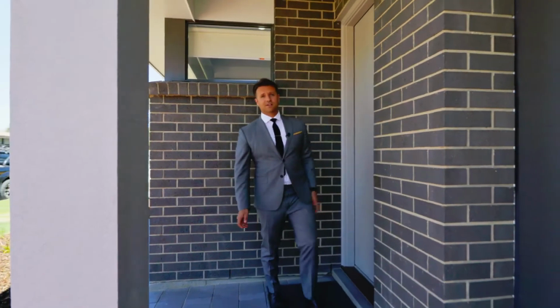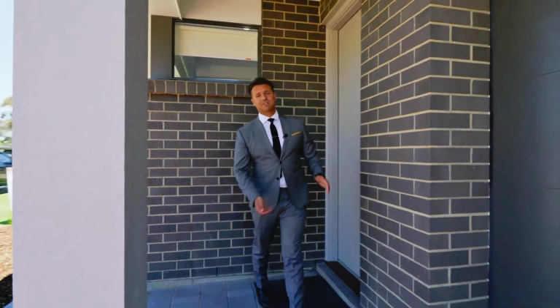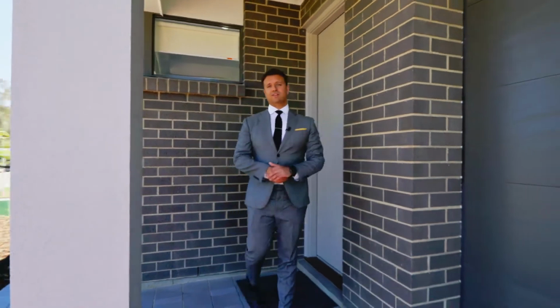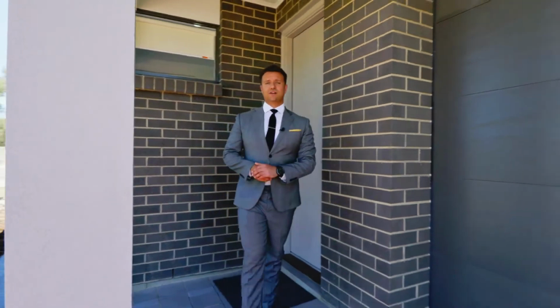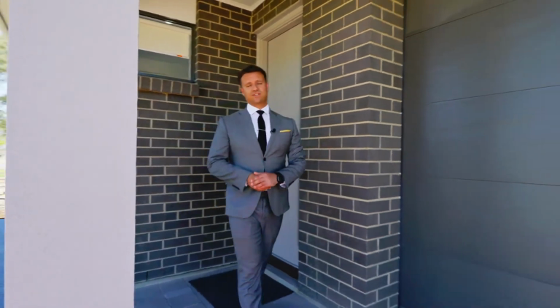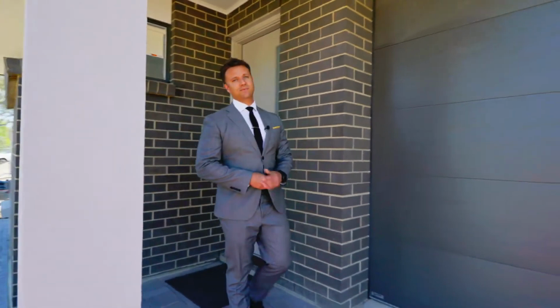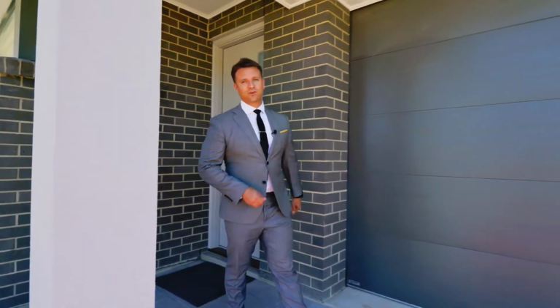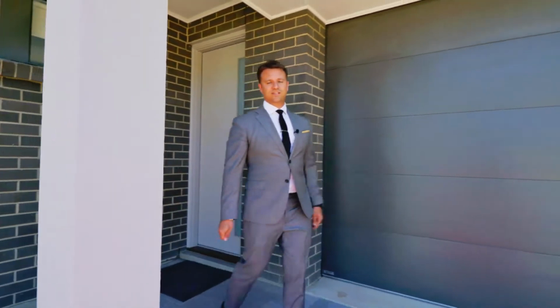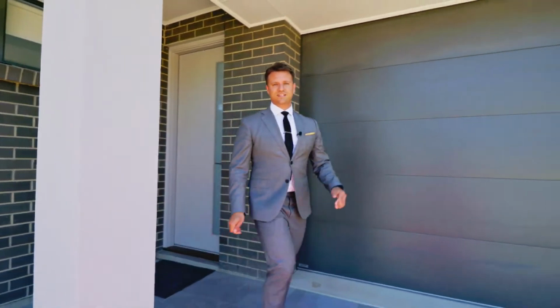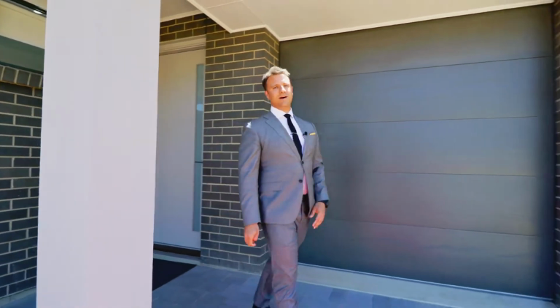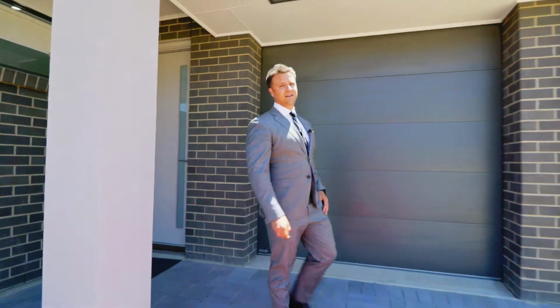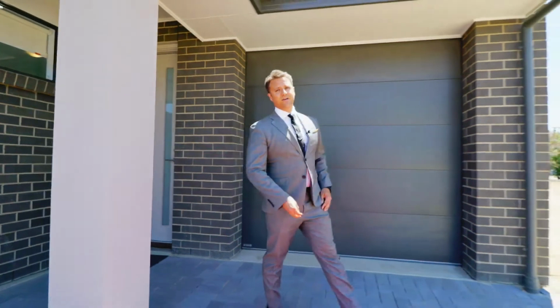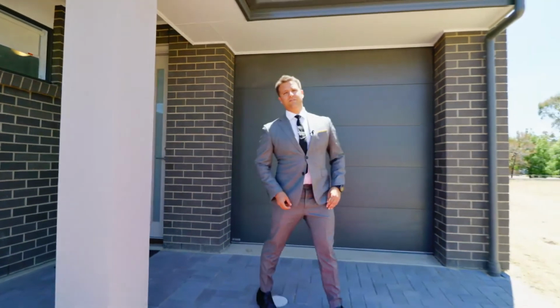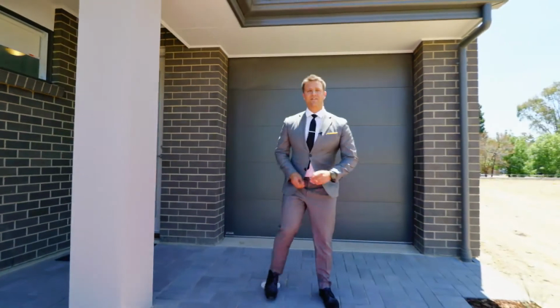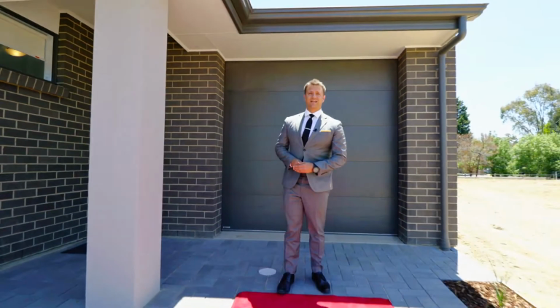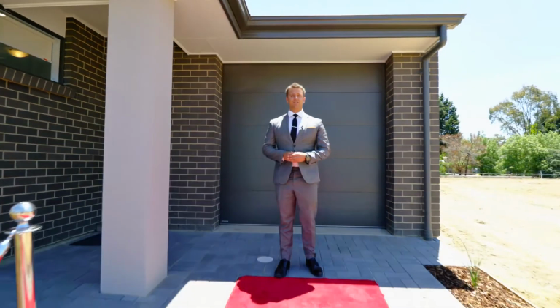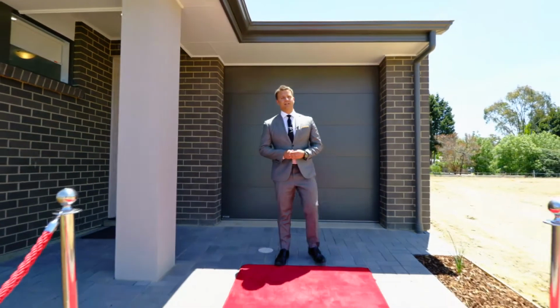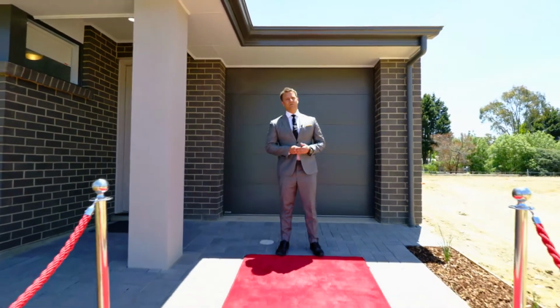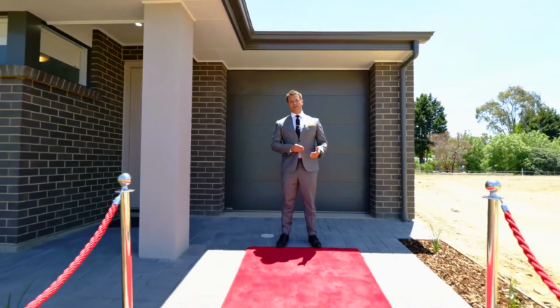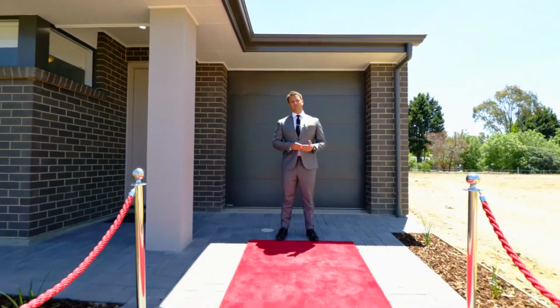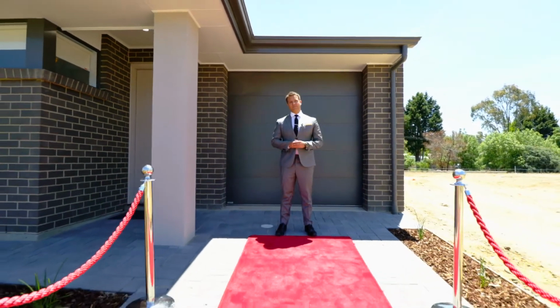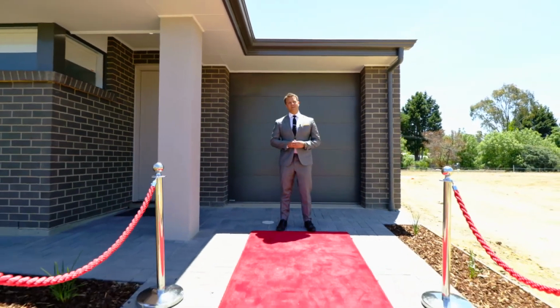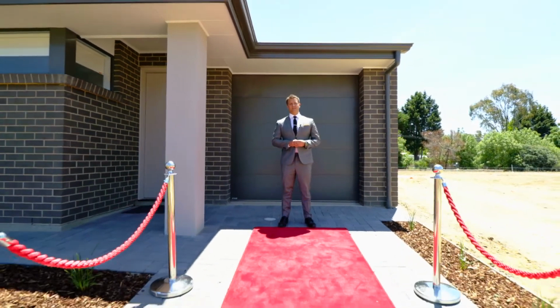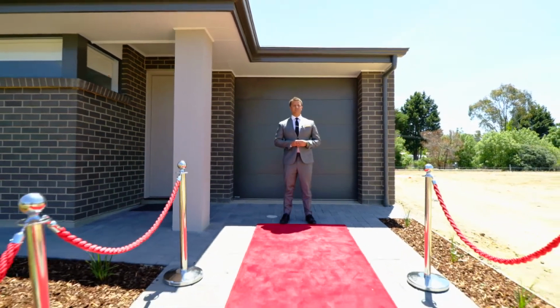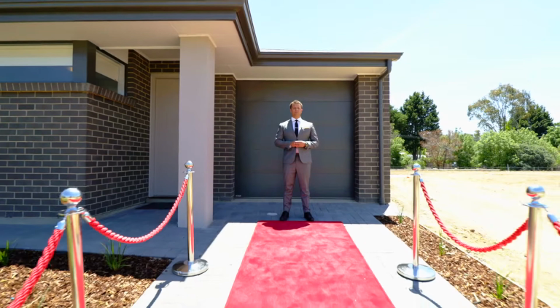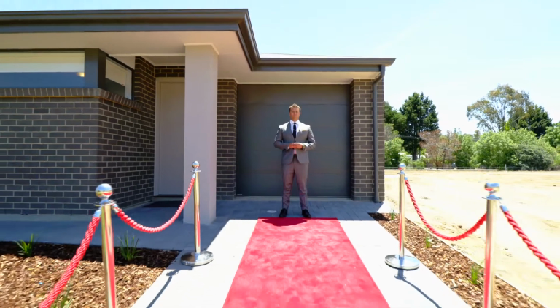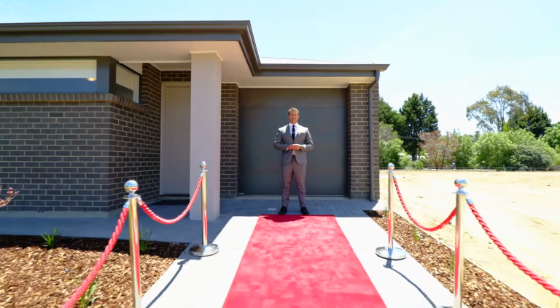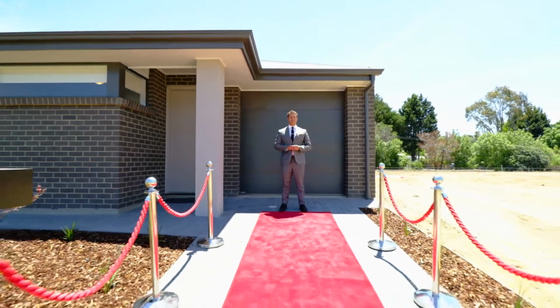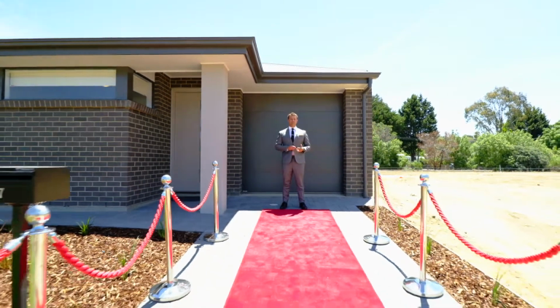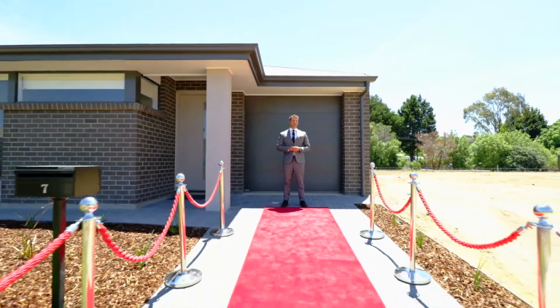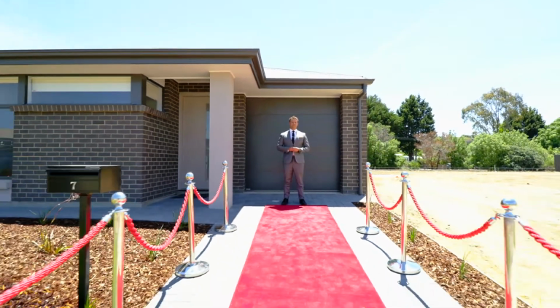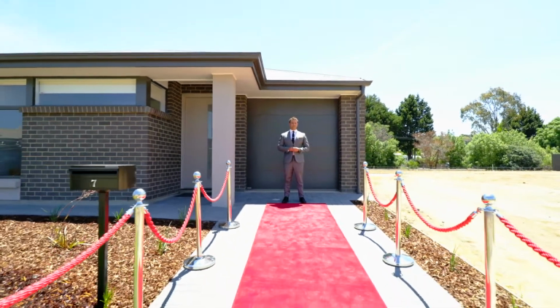So that was just one of the designs we're excited to be delivering here at Seasons Mount Barker. And of the 55 house and land packages available, more than half are already sold. So get in touch for your personalised tour today of Mount Barker's newest community.